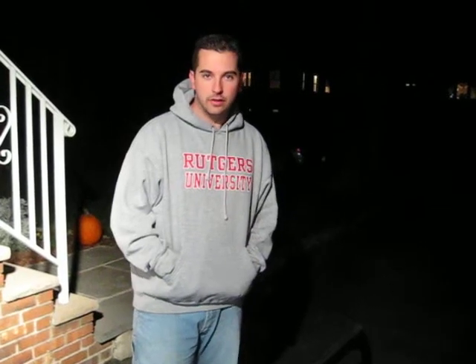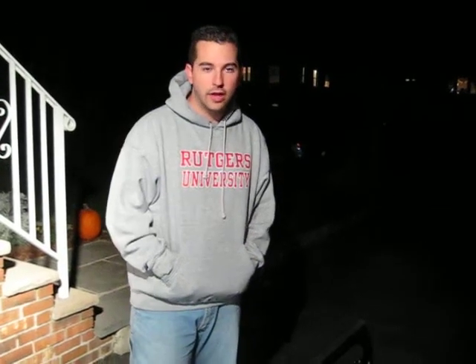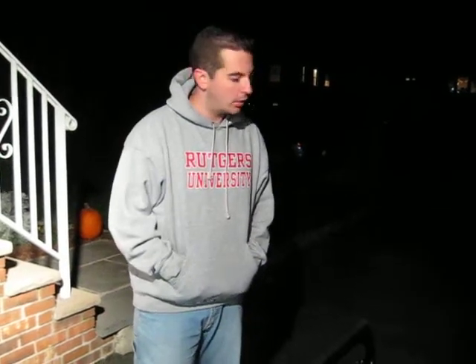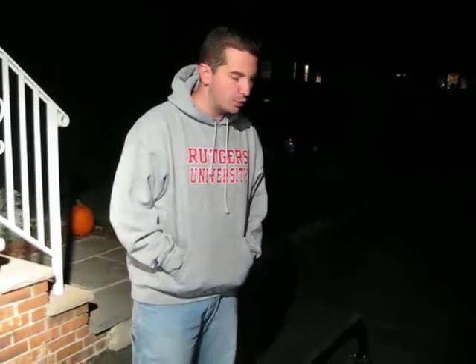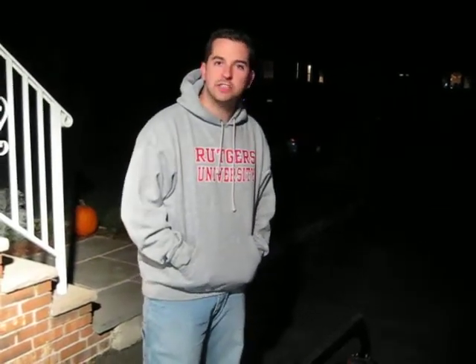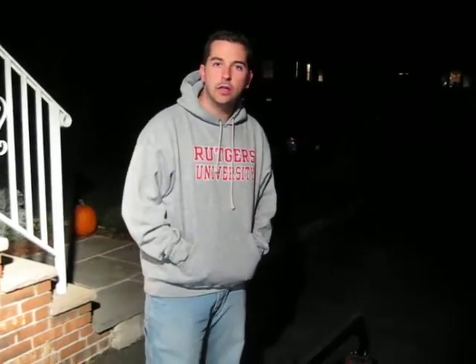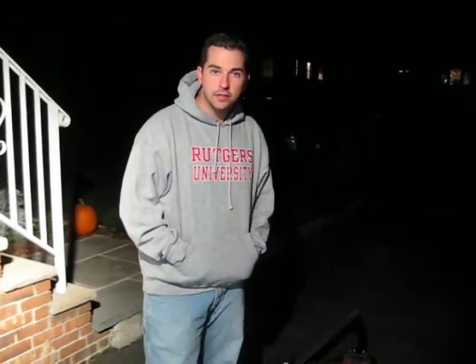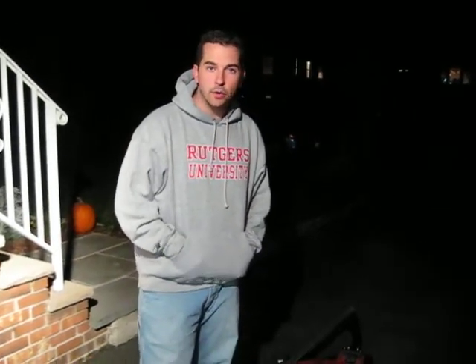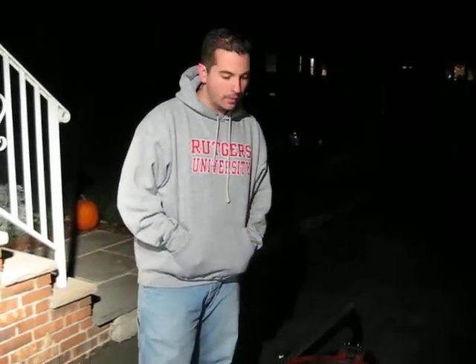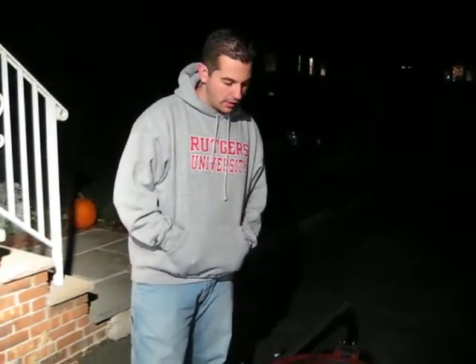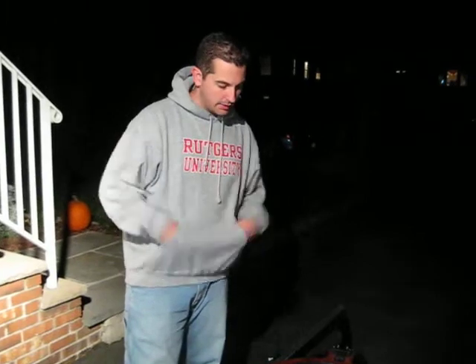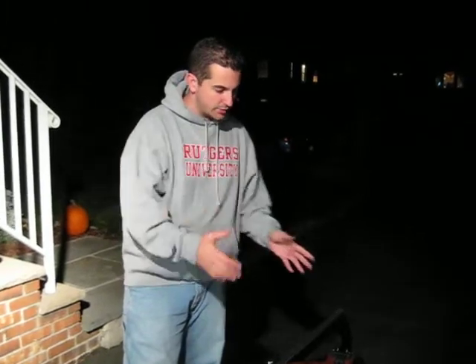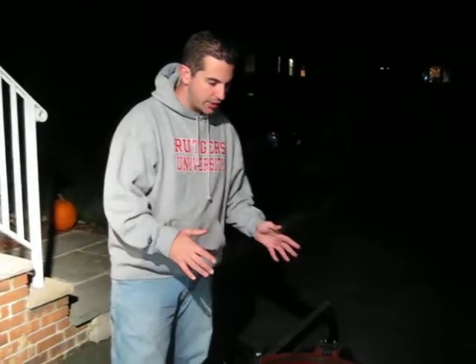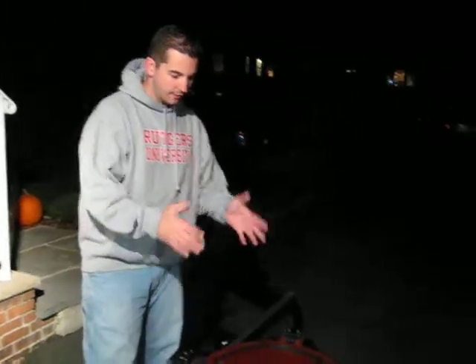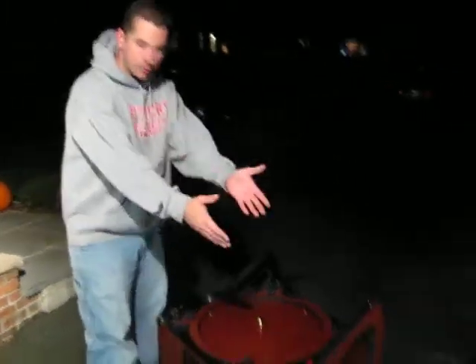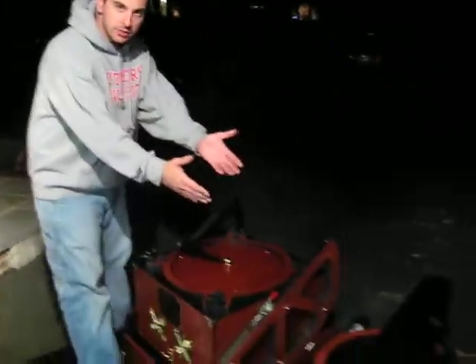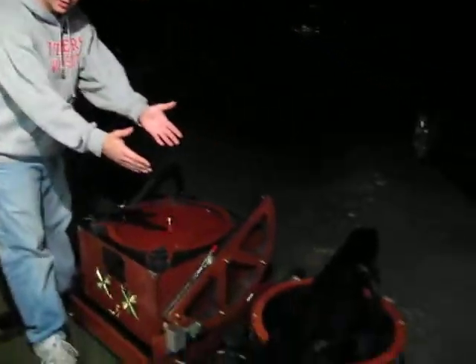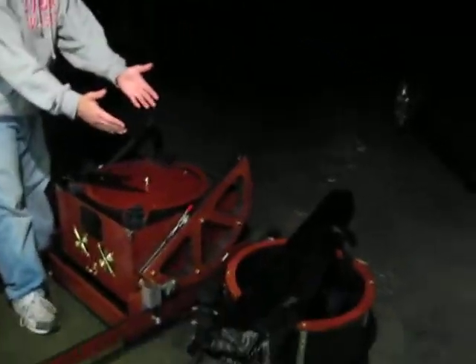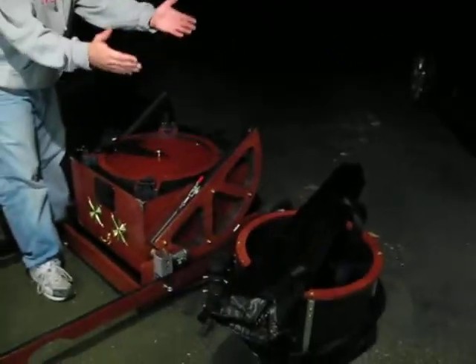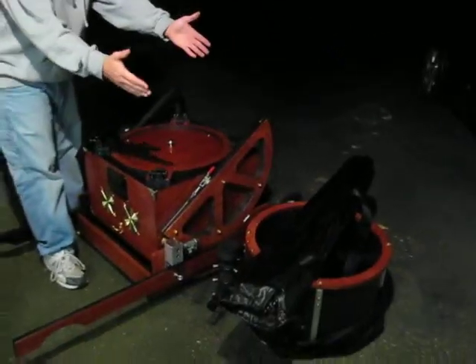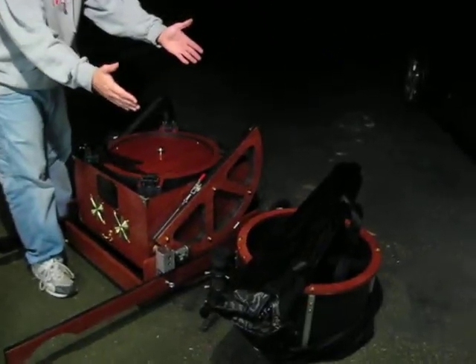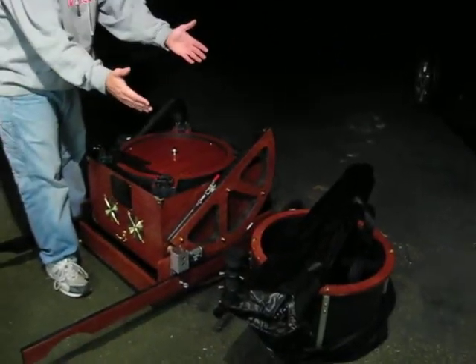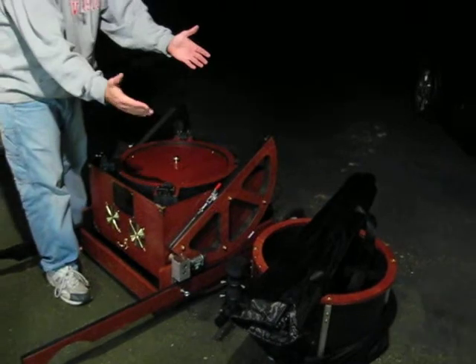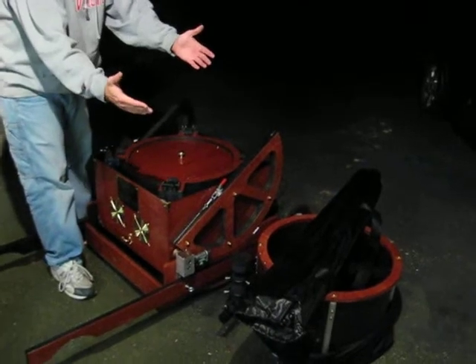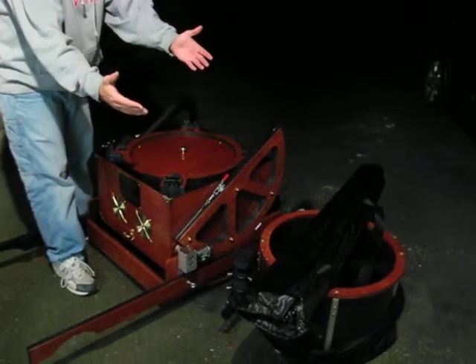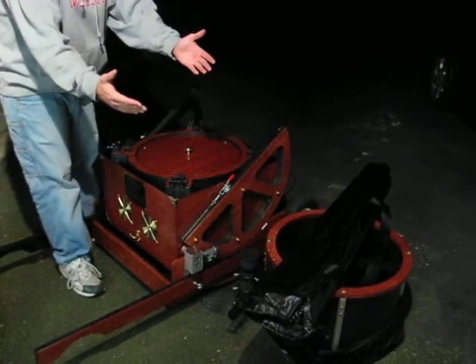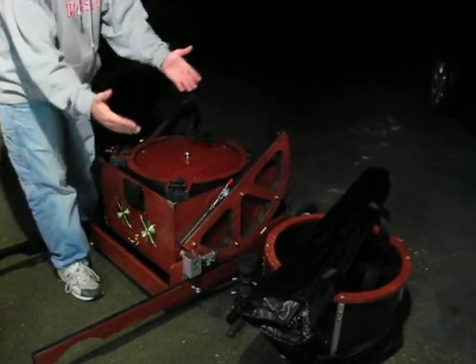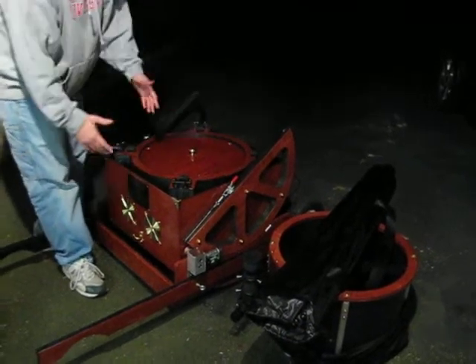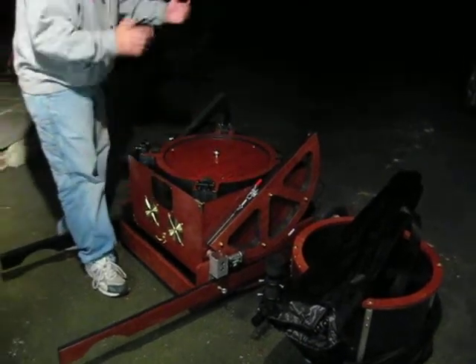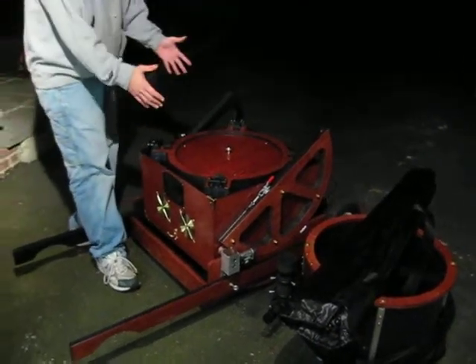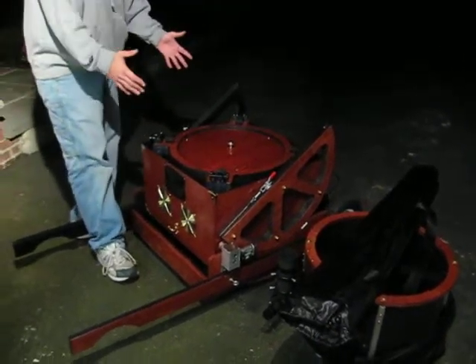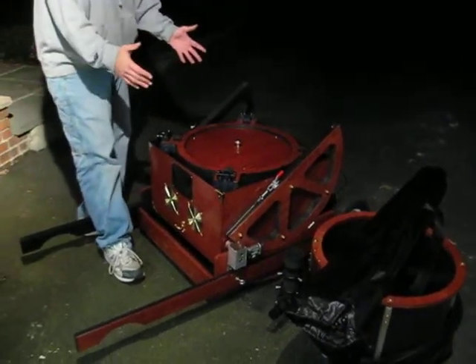Hello again. We're going to actually assemble the telescope now. This is essentially what you should have: the upper tube assembly, the poles inside your pole case that Heather made for you, and the whole bottom half of the scope here.